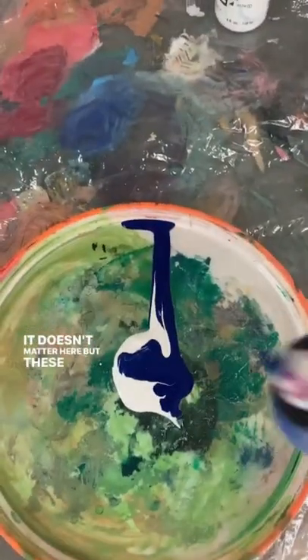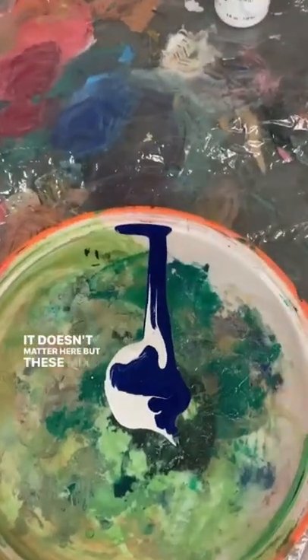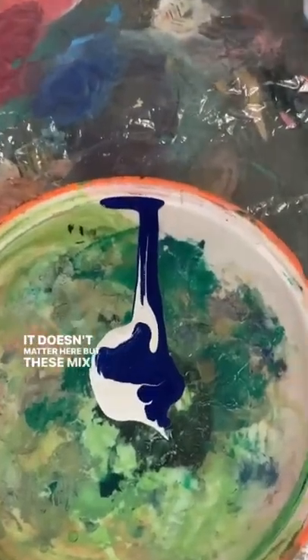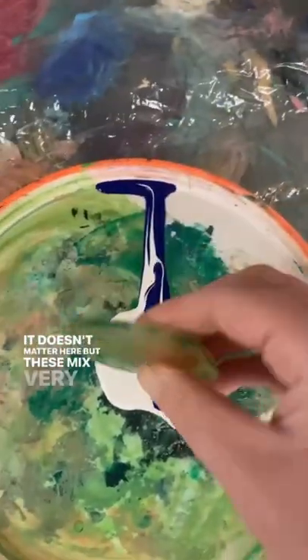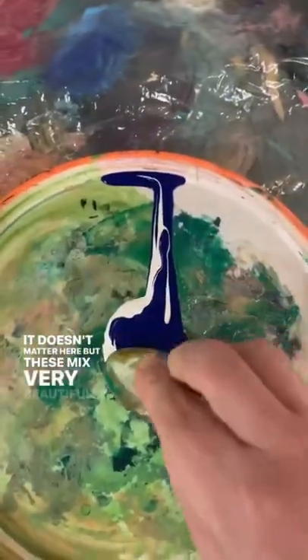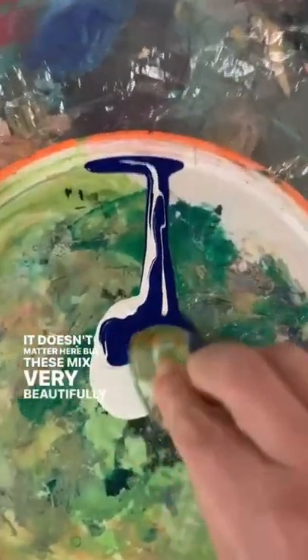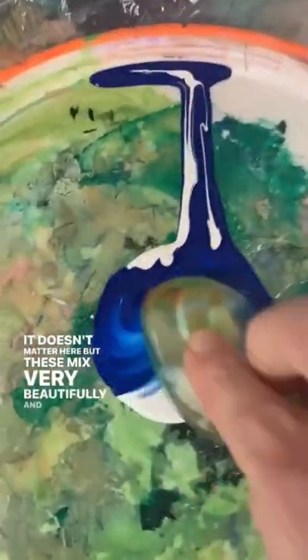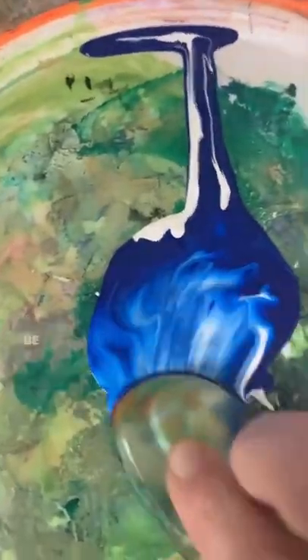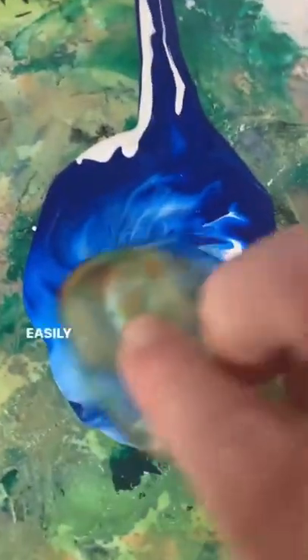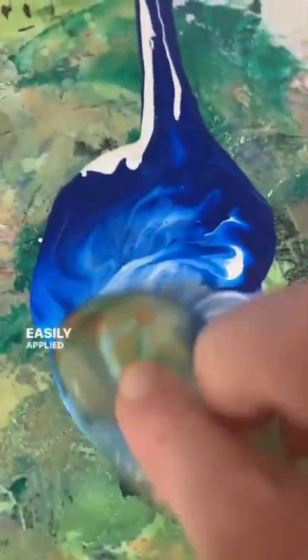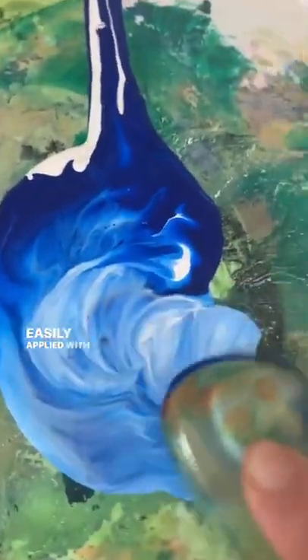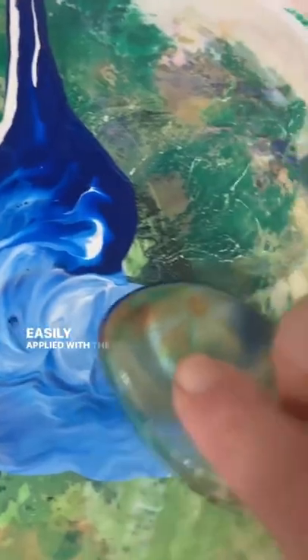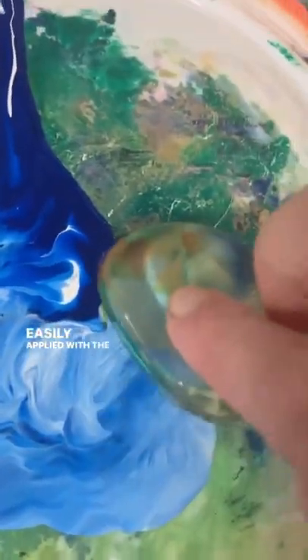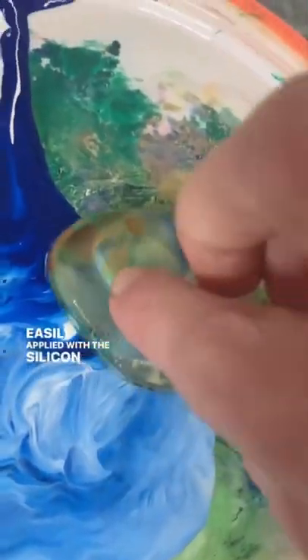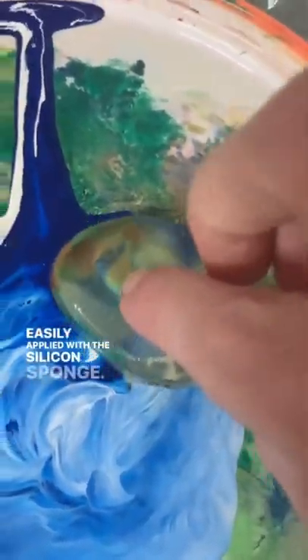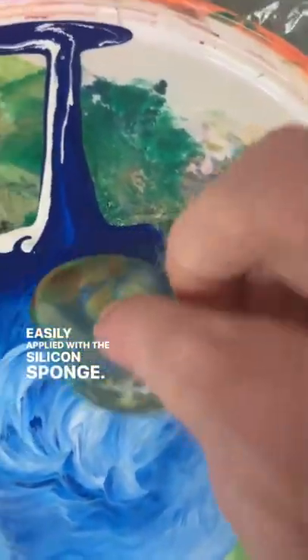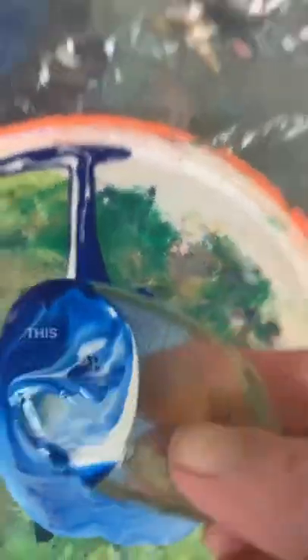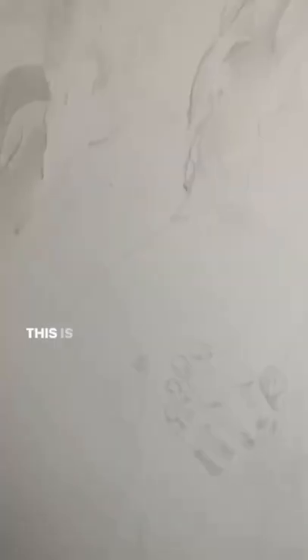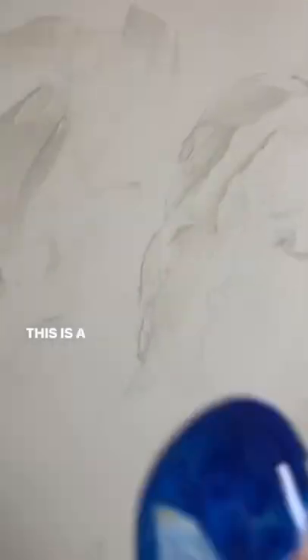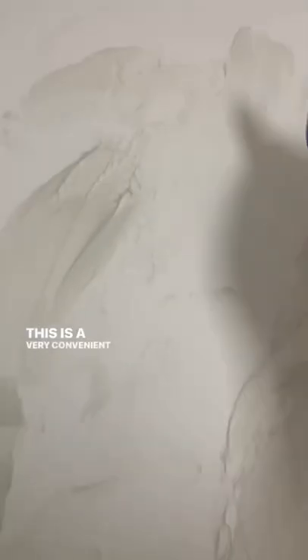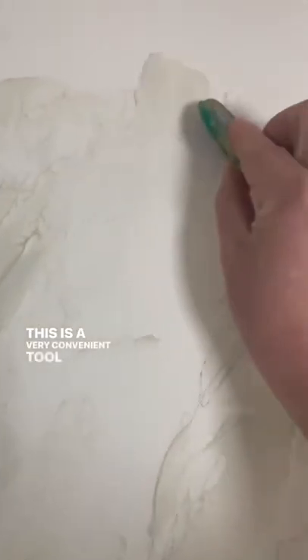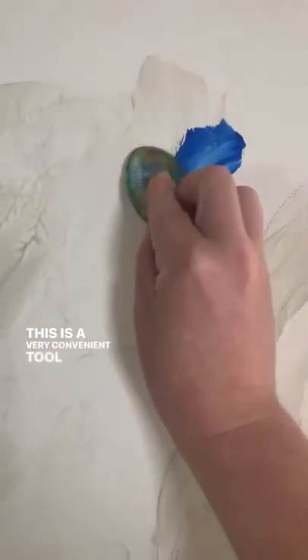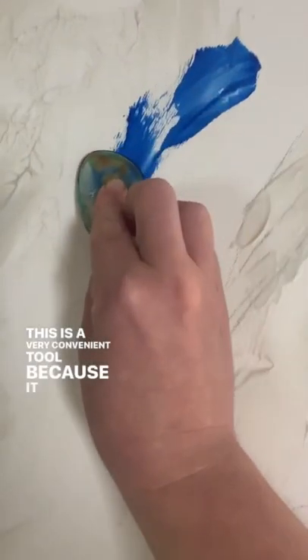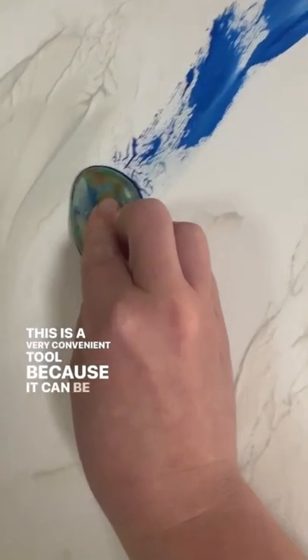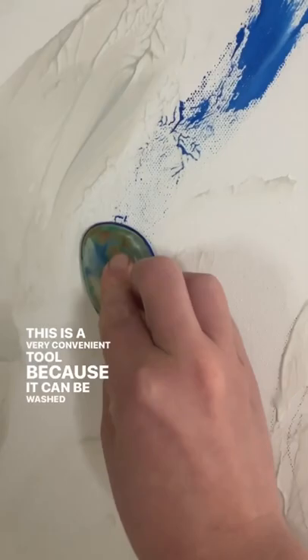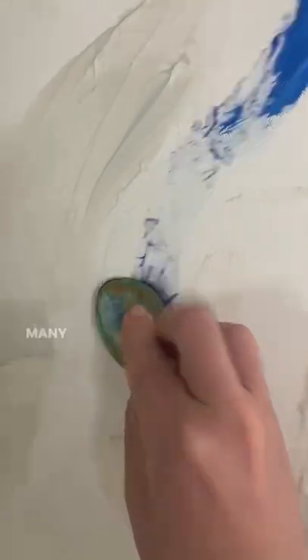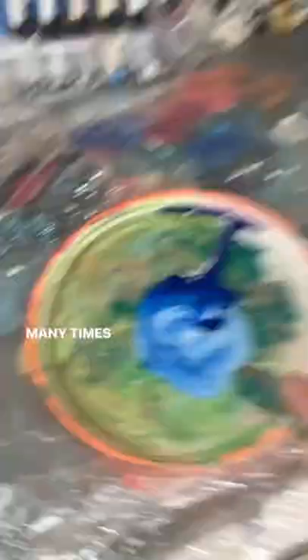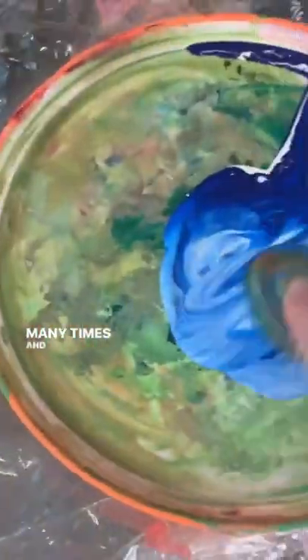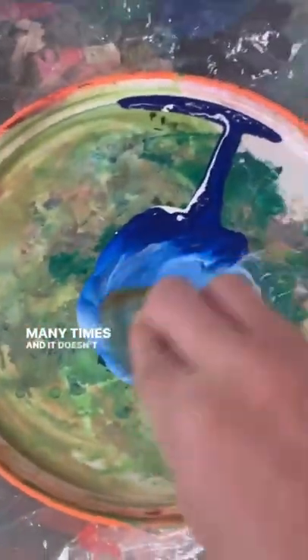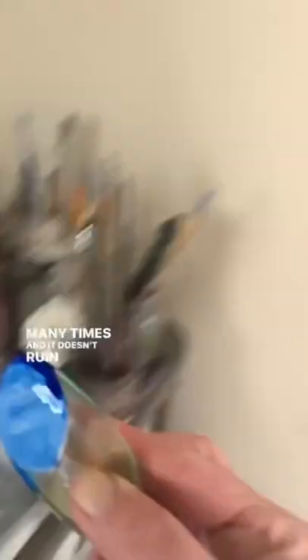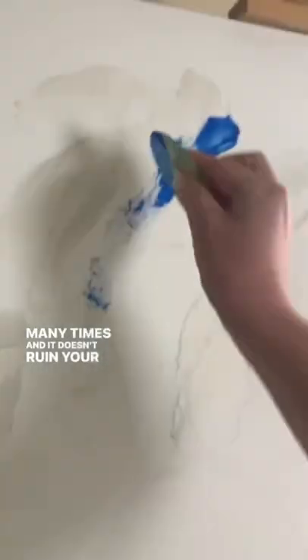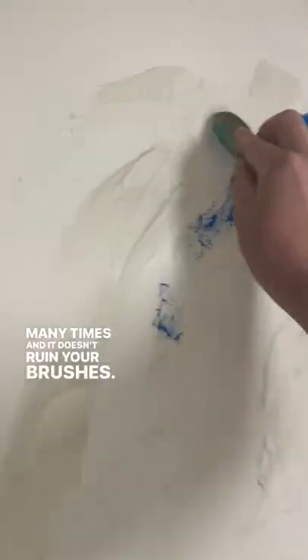These mix very beautifully and can be easily applied with the silicone sponge. This is a very convenient tool because it can be washed so many times and it doesn't ruin your brushes.